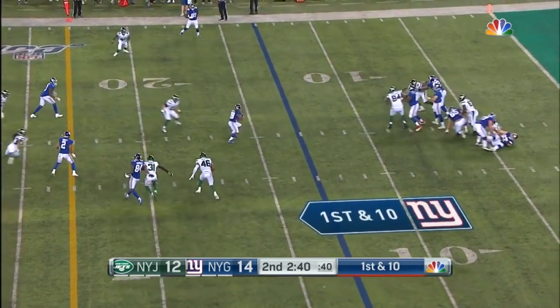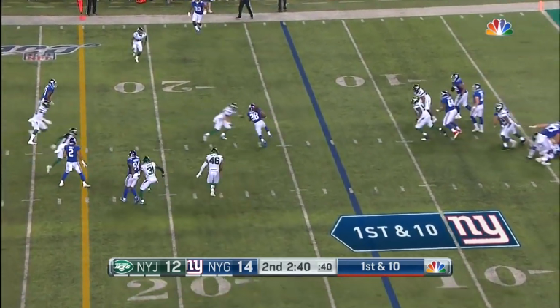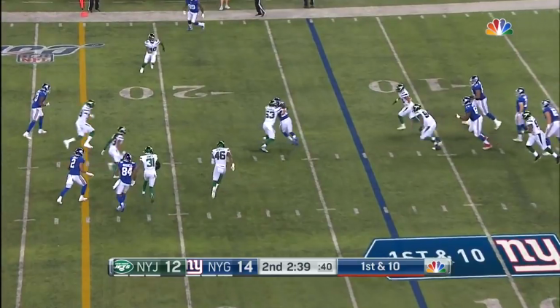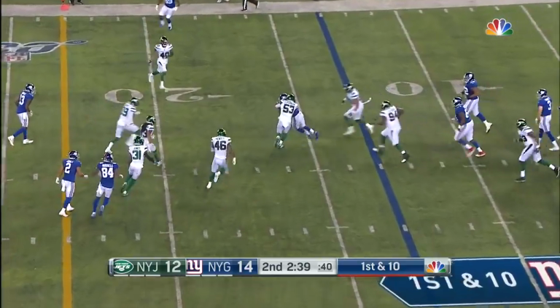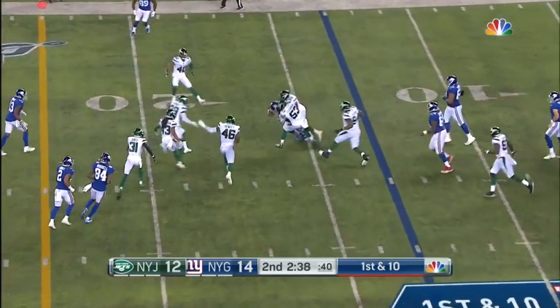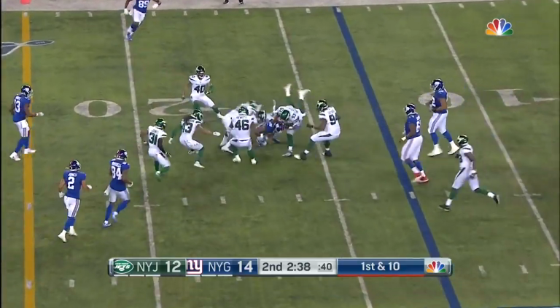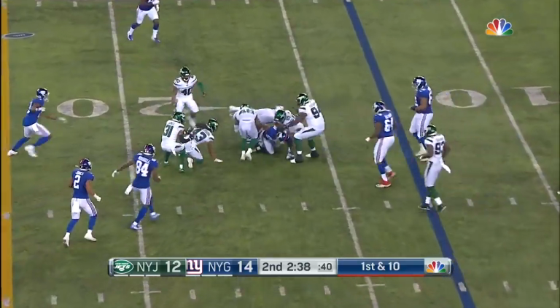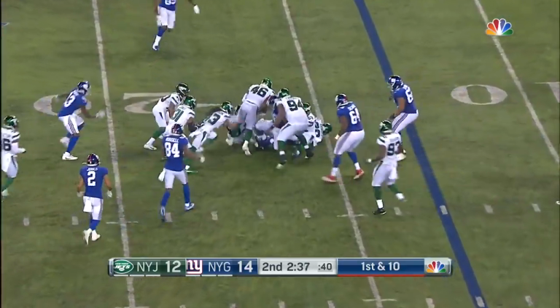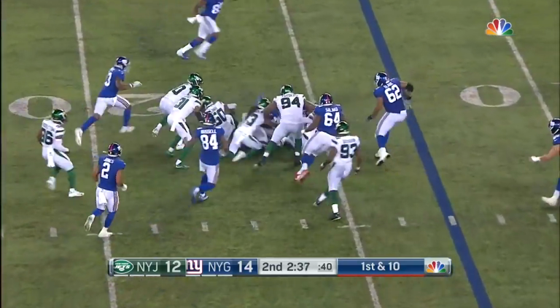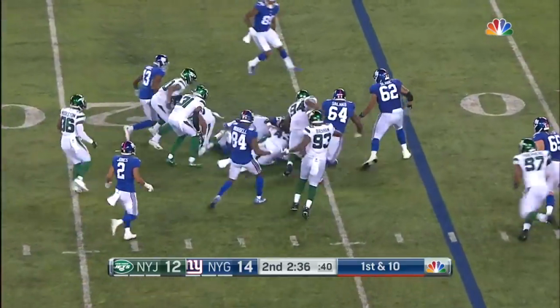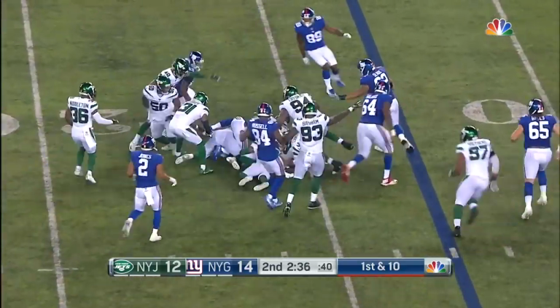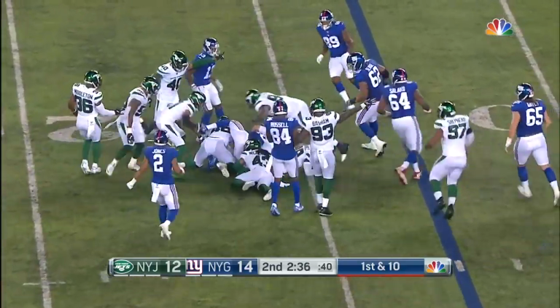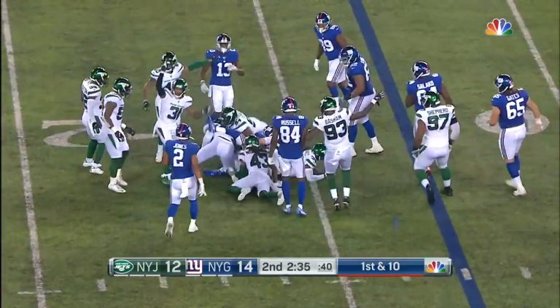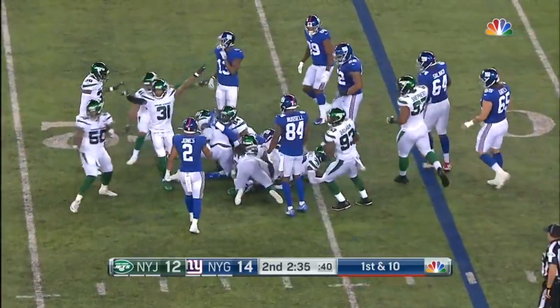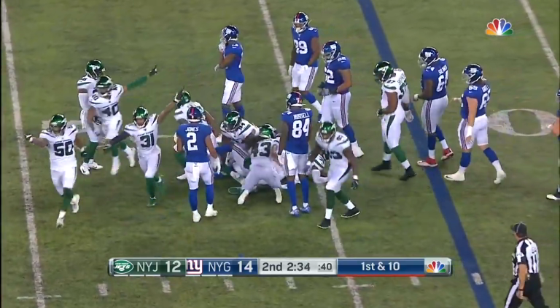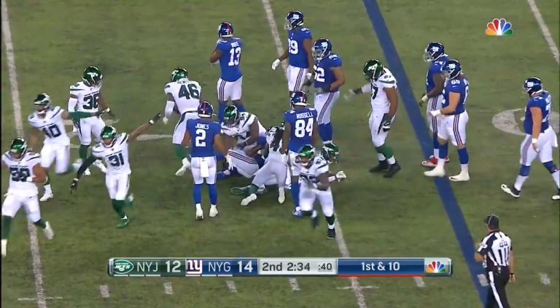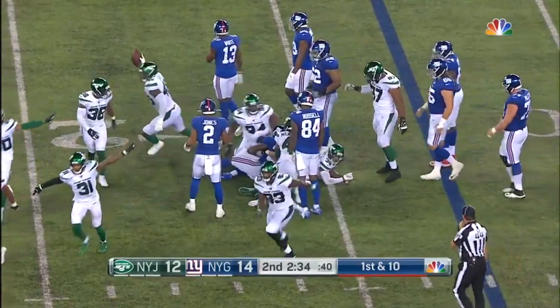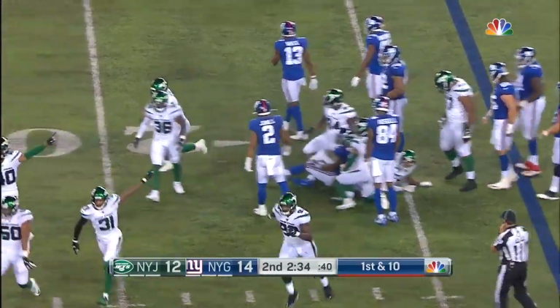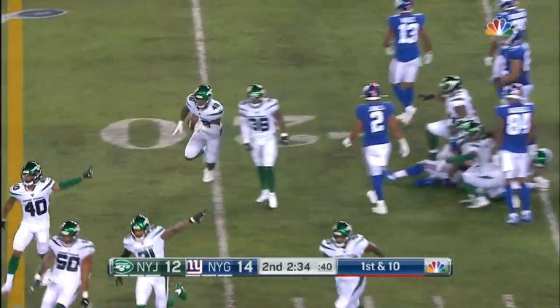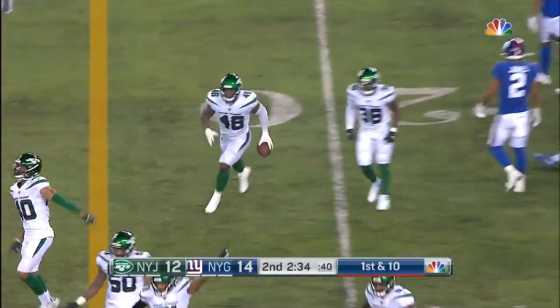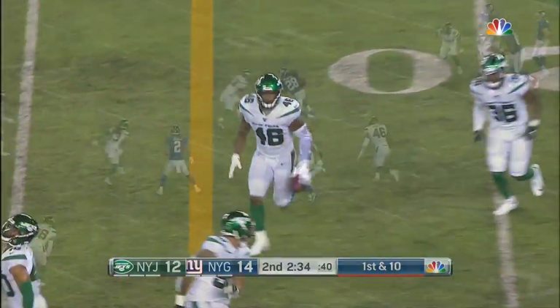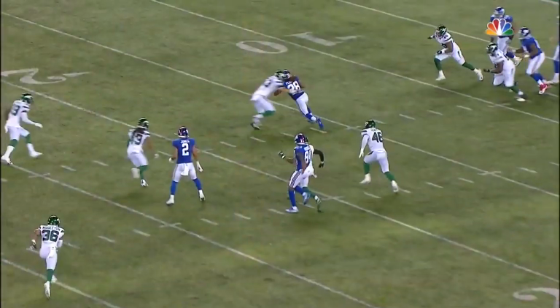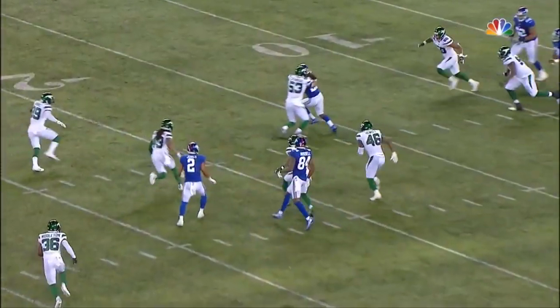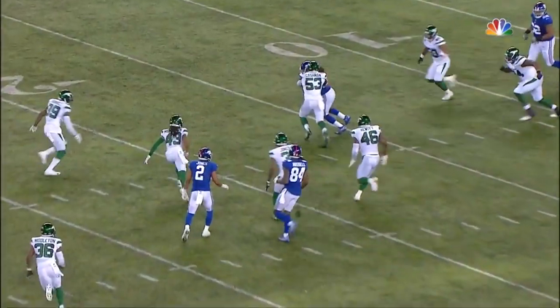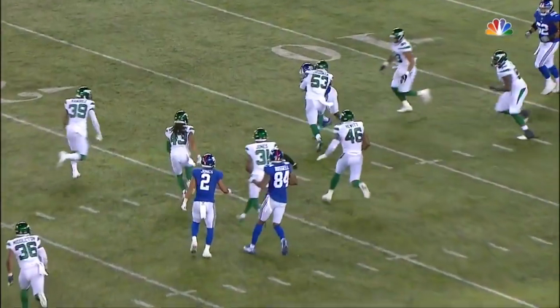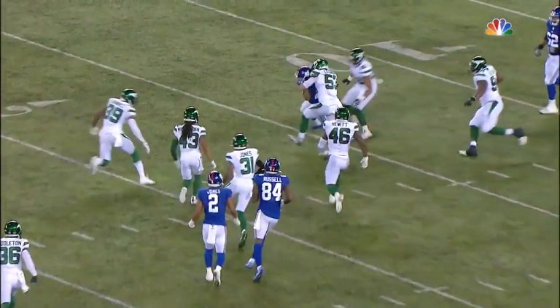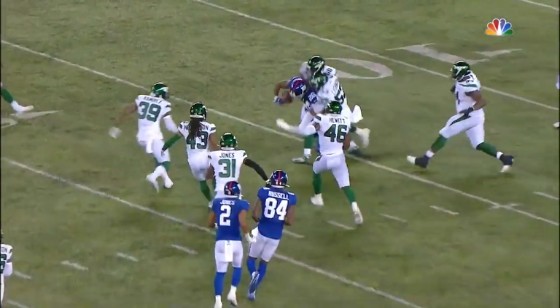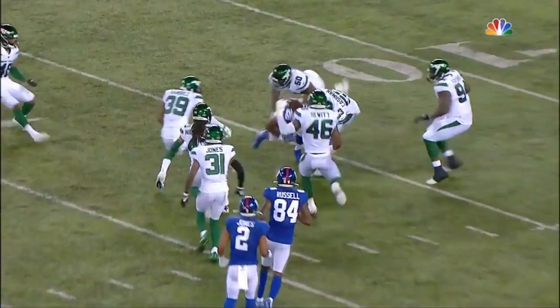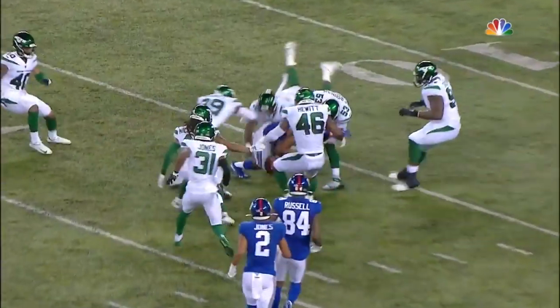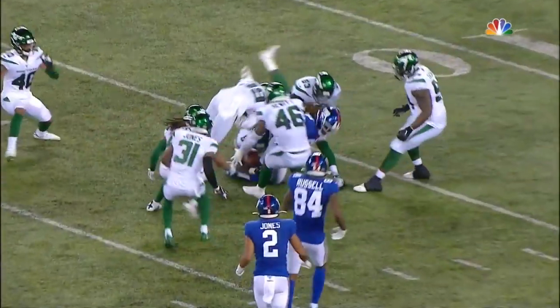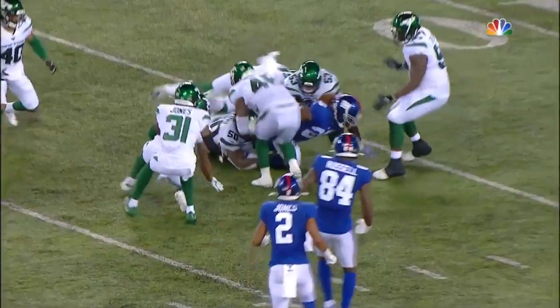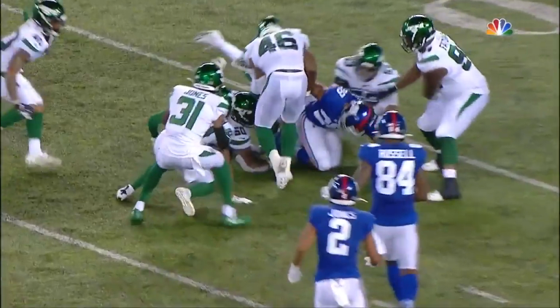Taney to Perkins — not a lot of room for Perkins to run. He got hit hard and fumbled the football, and the Jets recover it. He gets the ball and gets picked up from behind and they punch it right out.